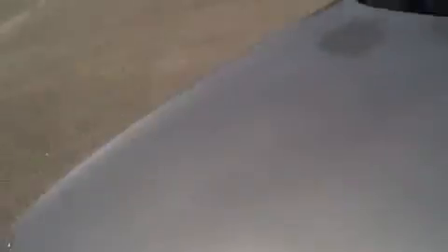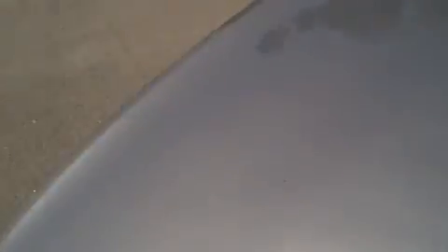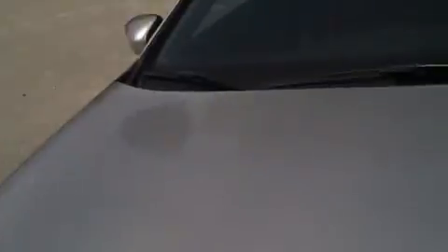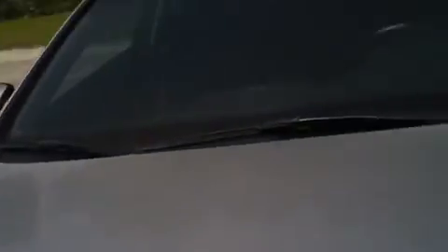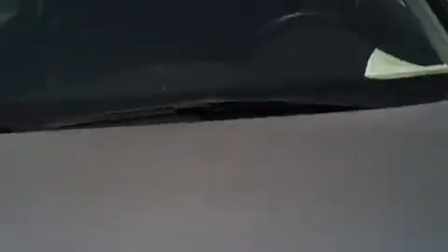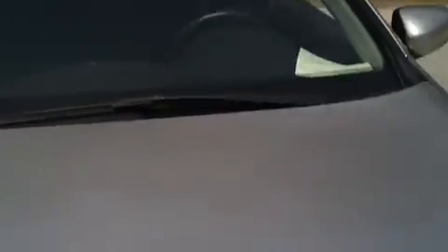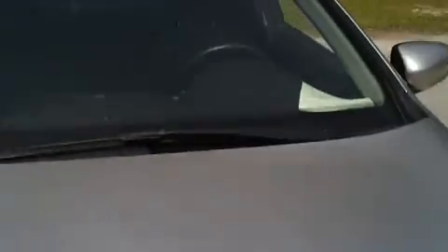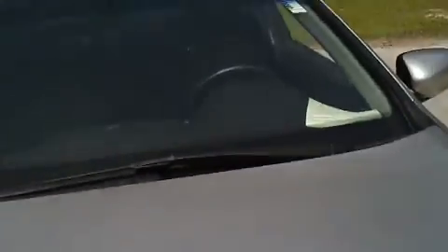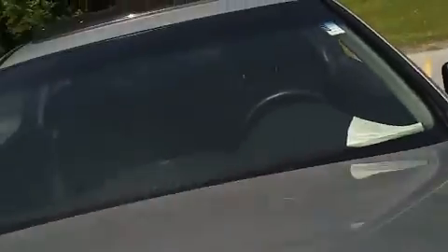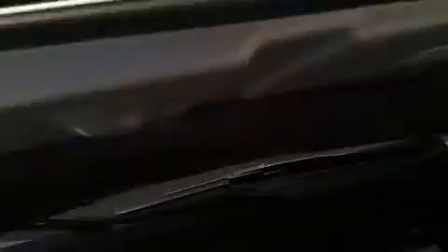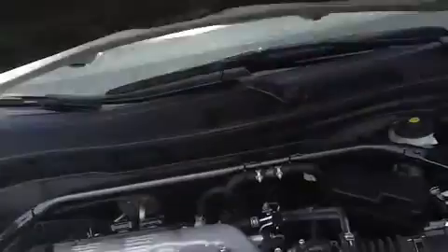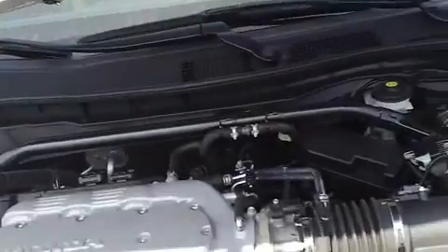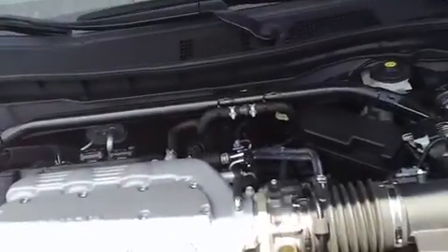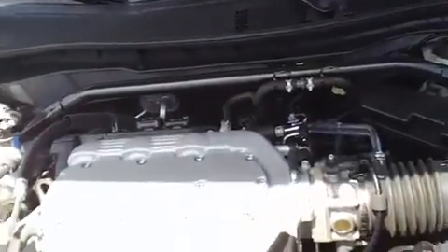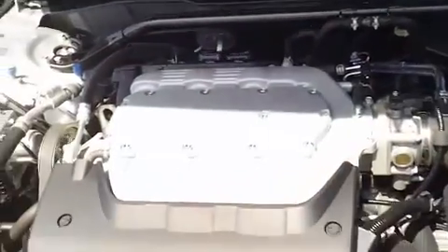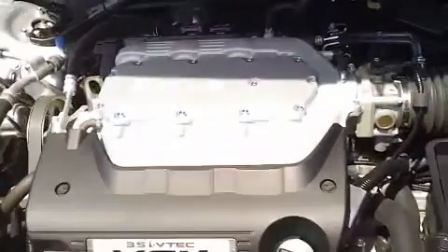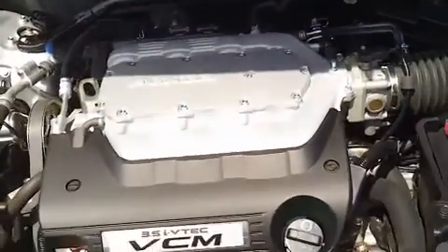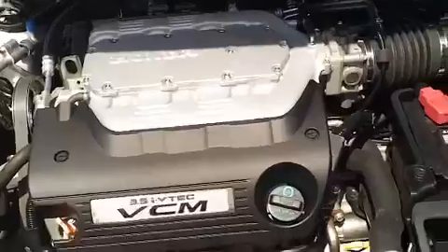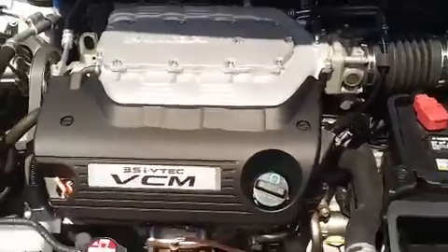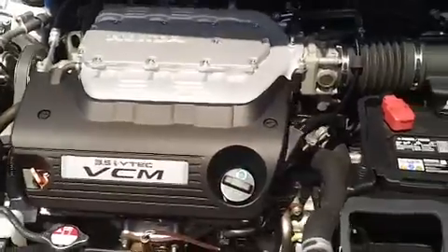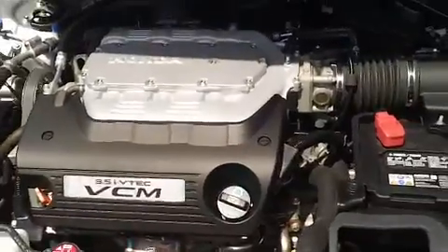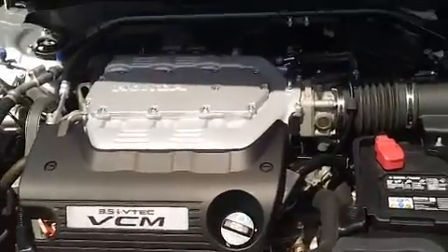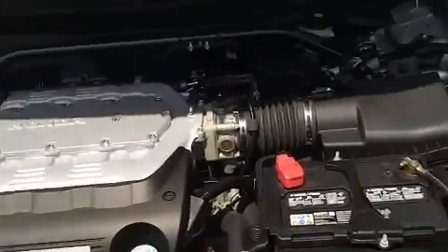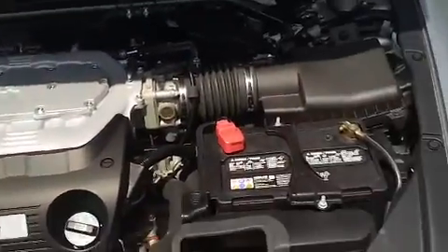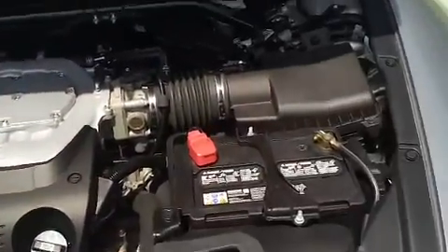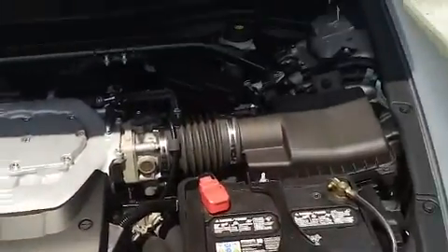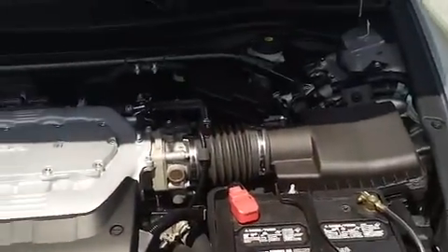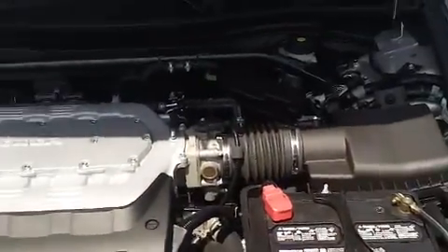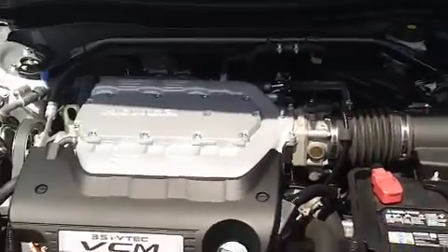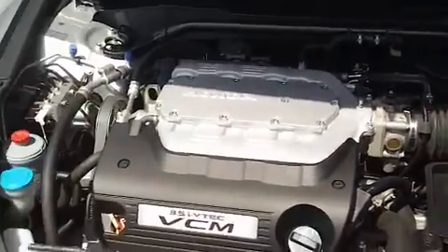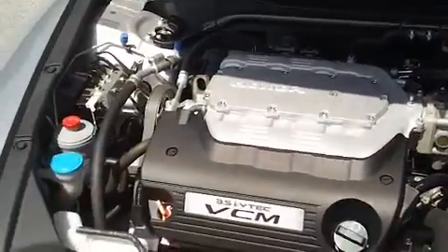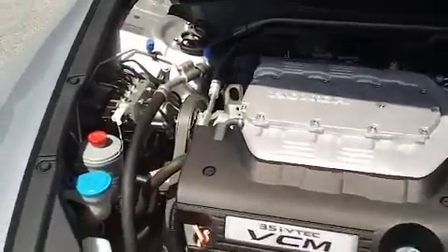Under the hood — as you saw in the back, it's a V6. It is a 3.5 liter i-VTEC VCM six-cylinder. It's currently running so you can hear how well it runs.